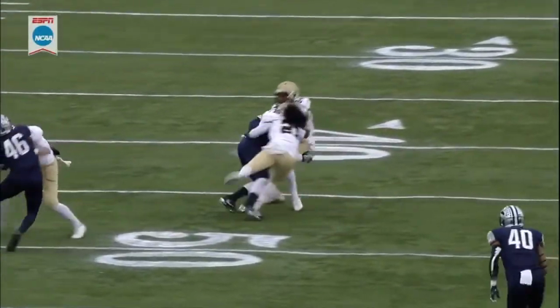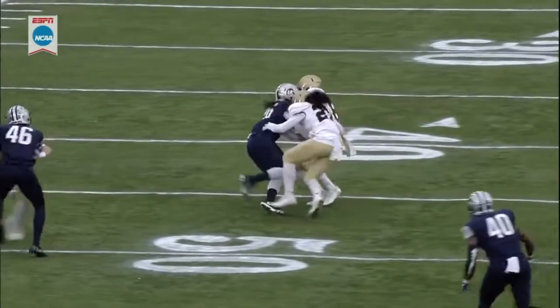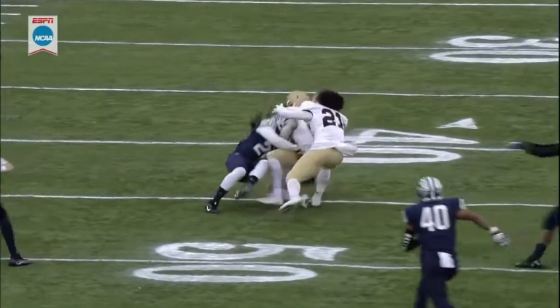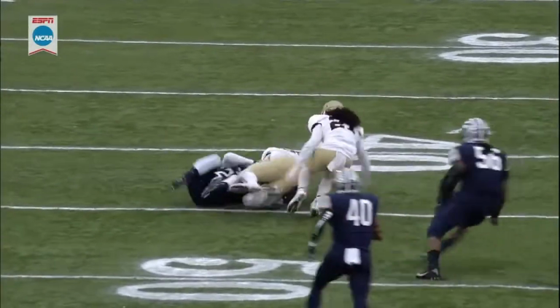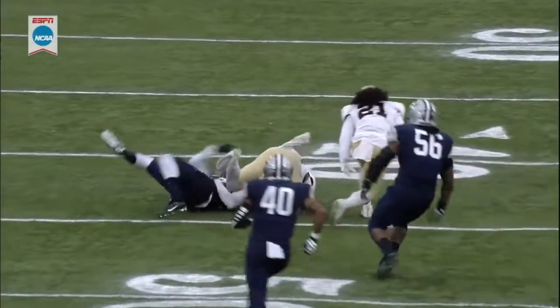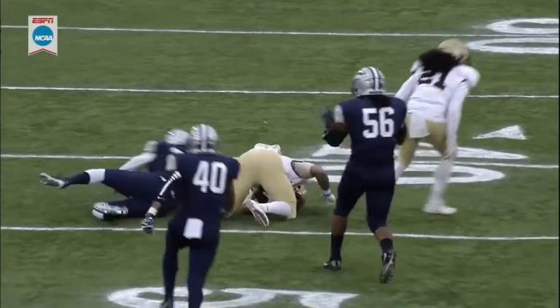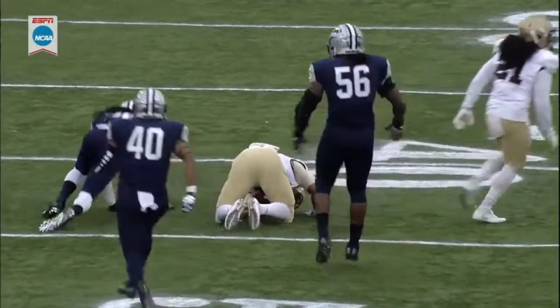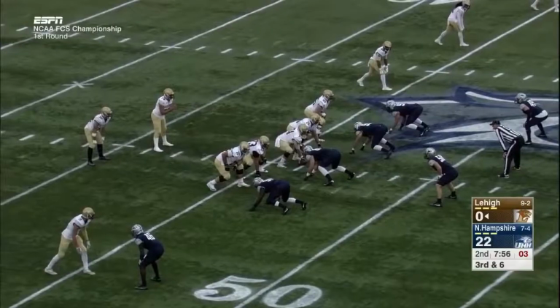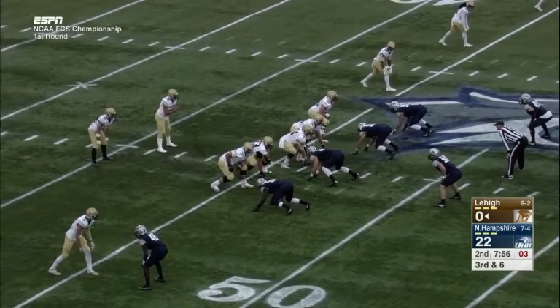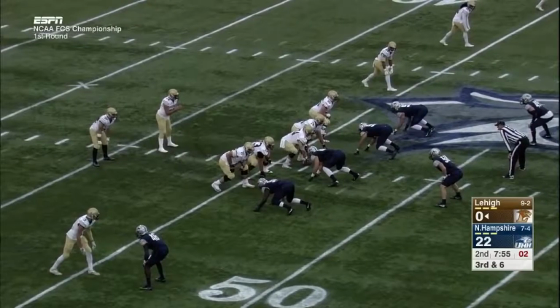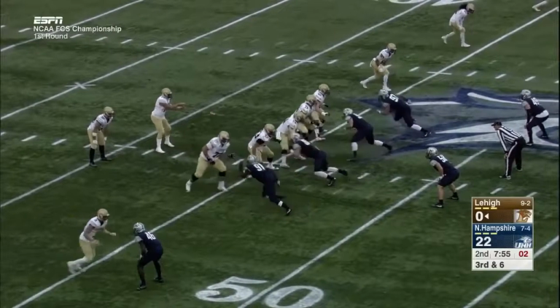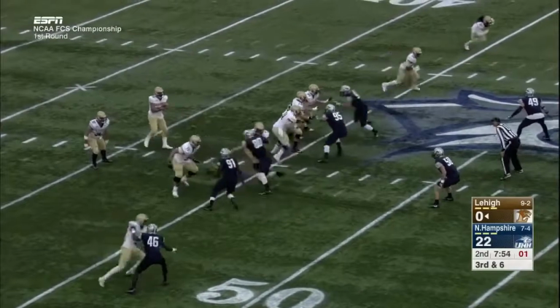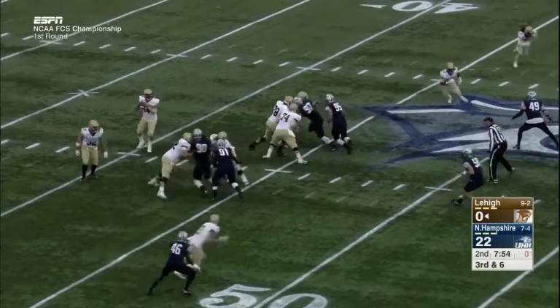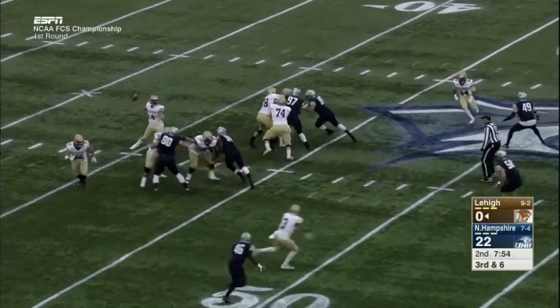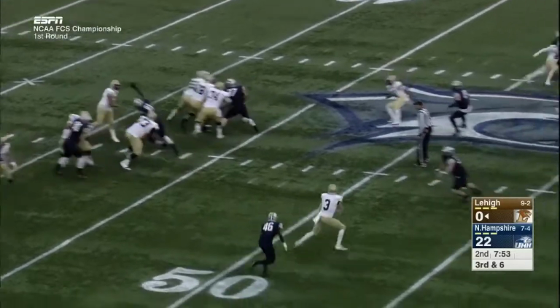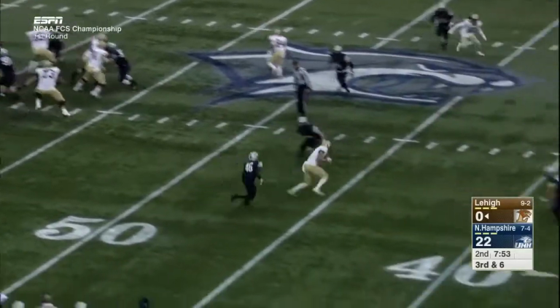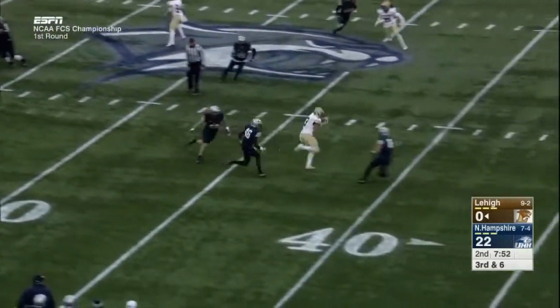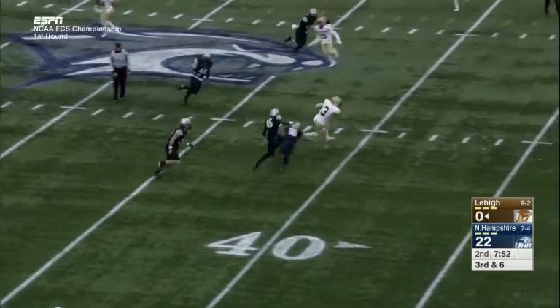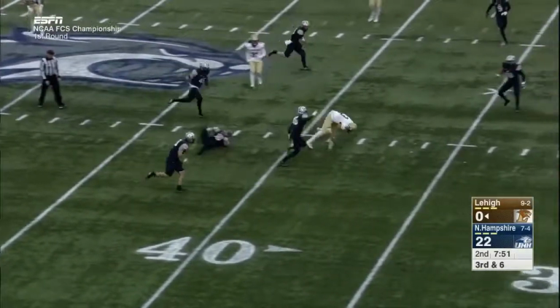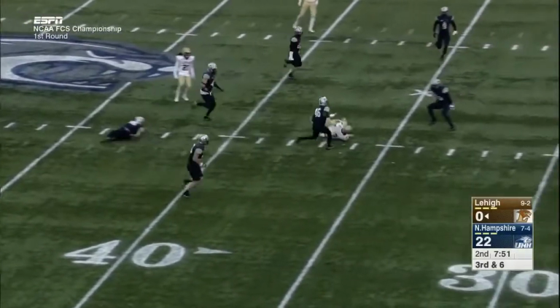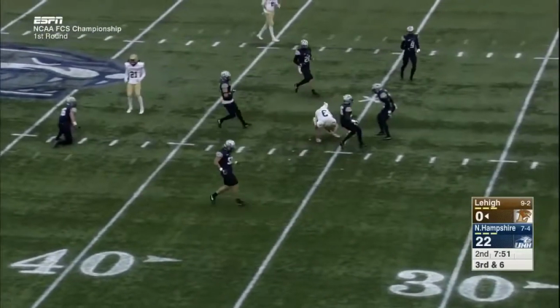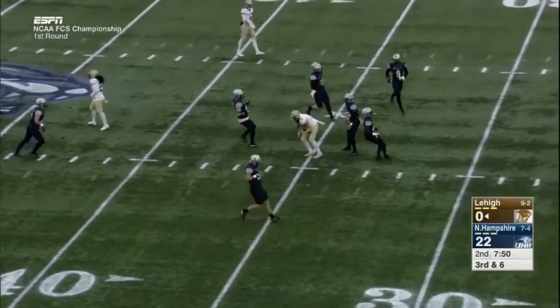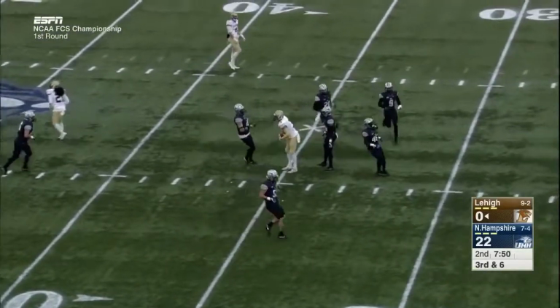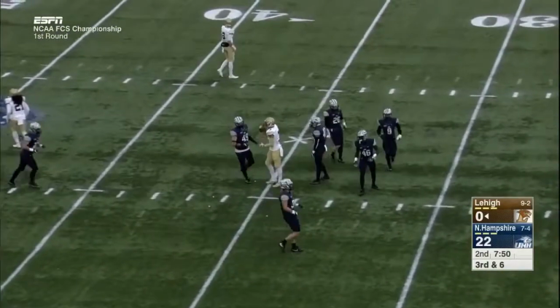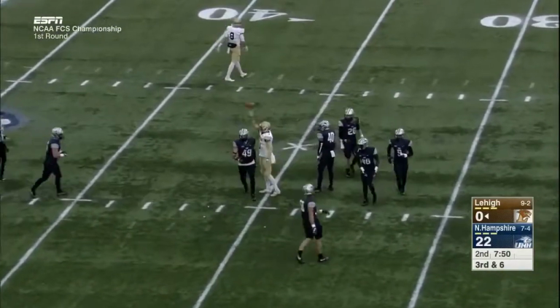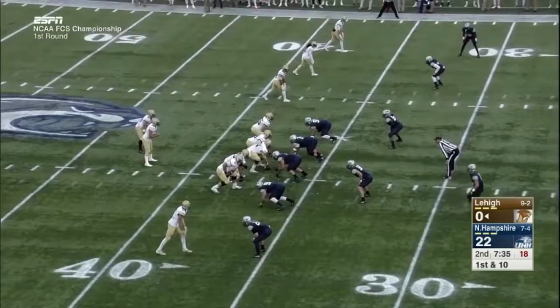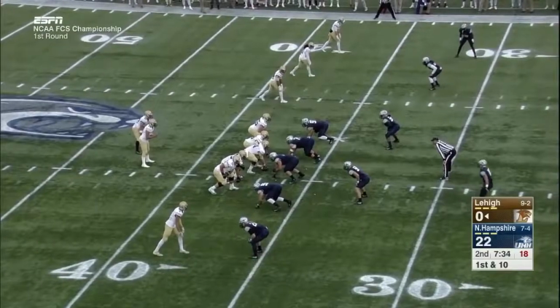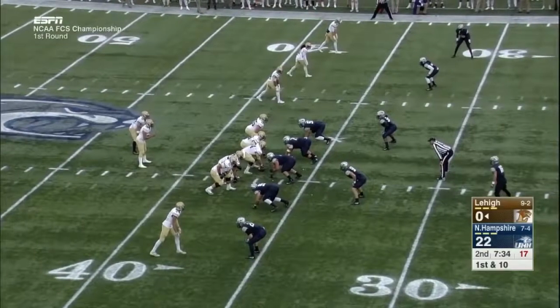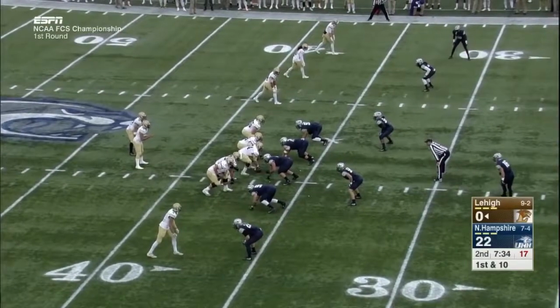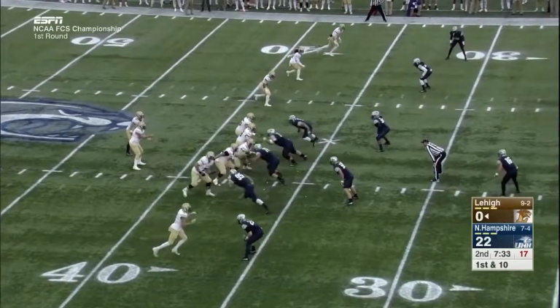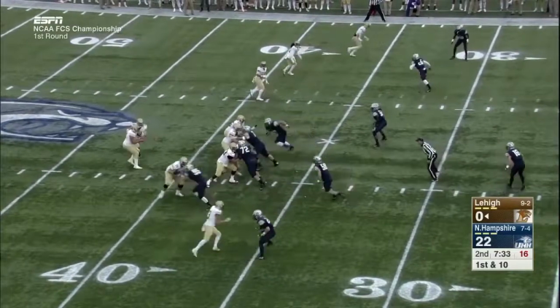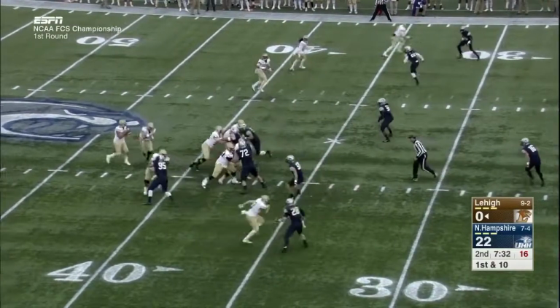That's exactly what he did on that play. Three receivers to the left and one to the right. Pass across the middle to Pelletier for the first down, all the way to first and ten — Mountain Hawks threatening for the first time today.